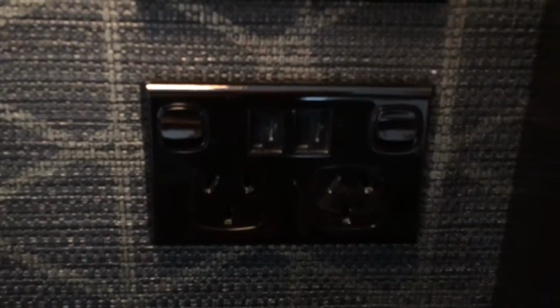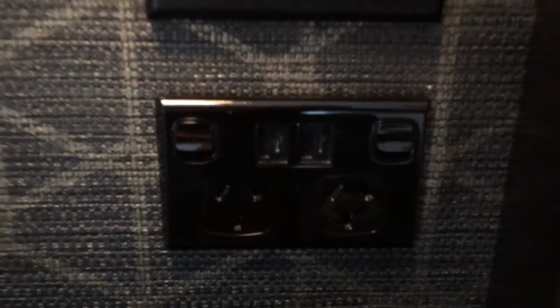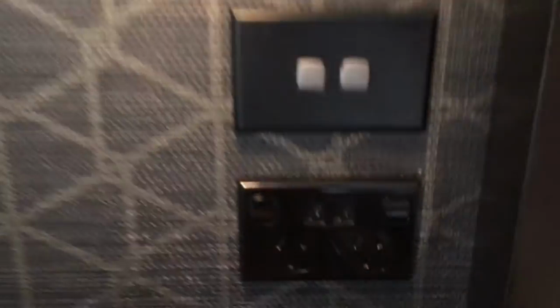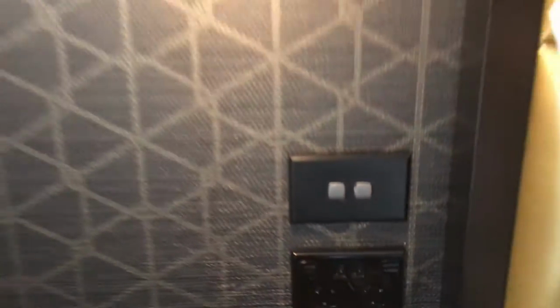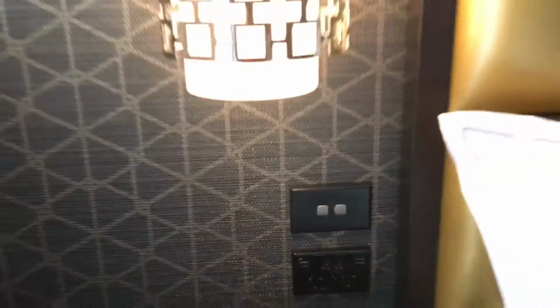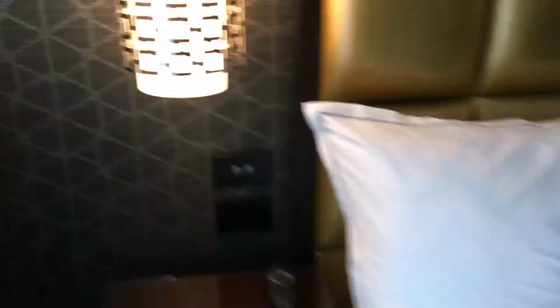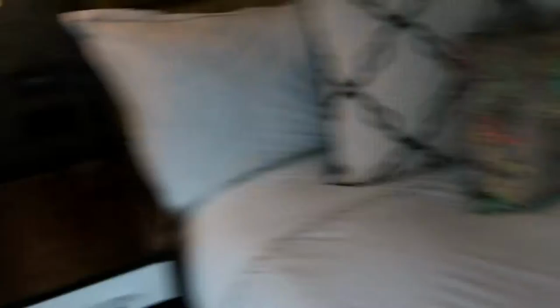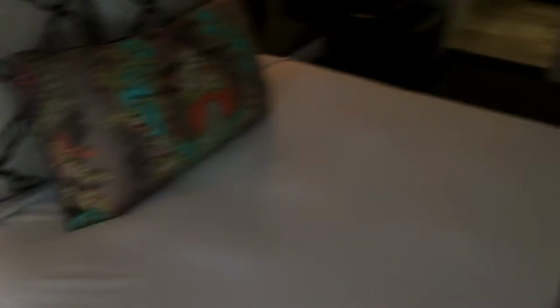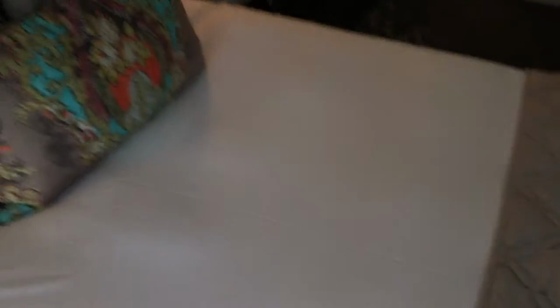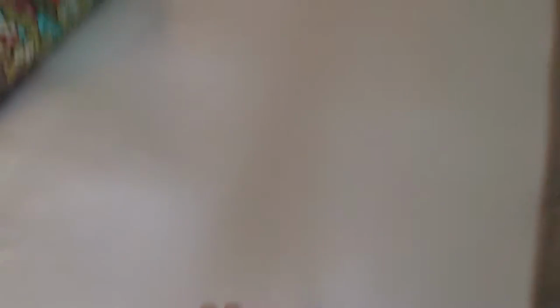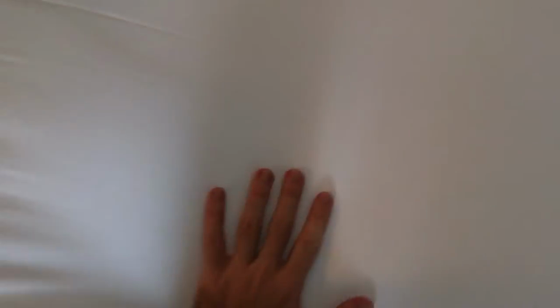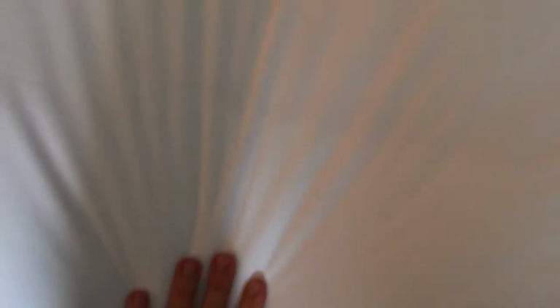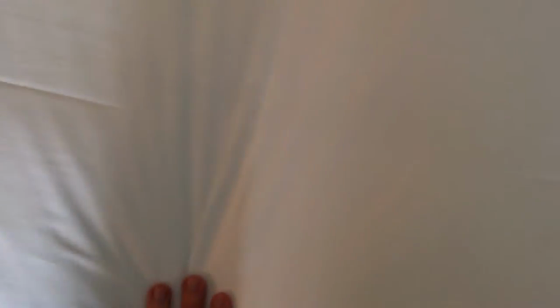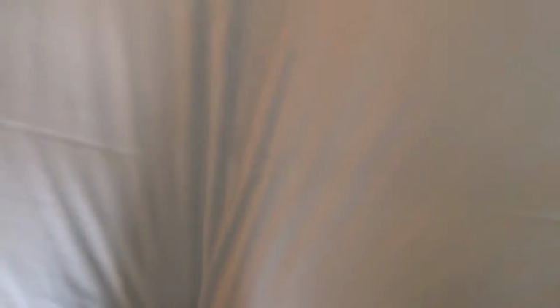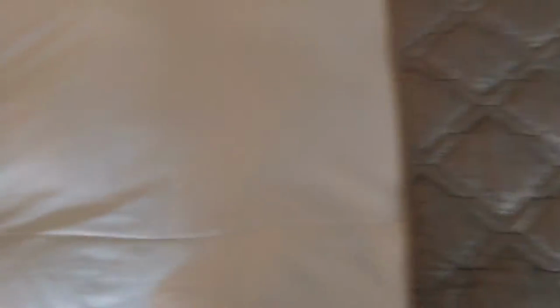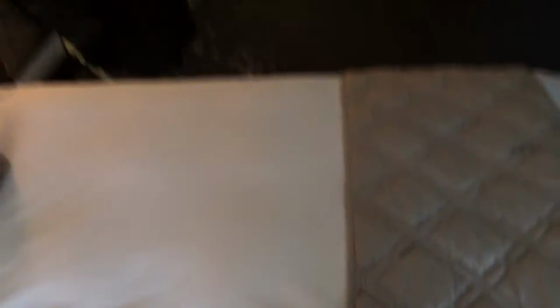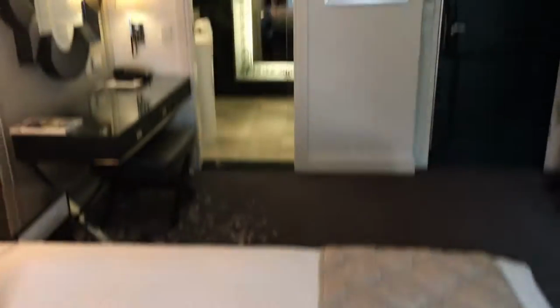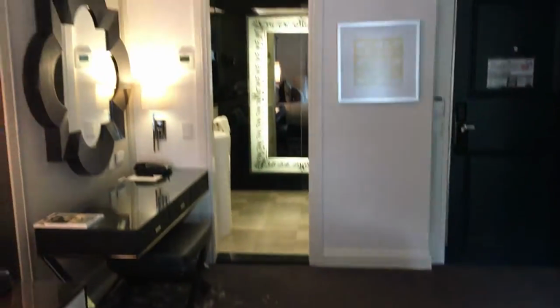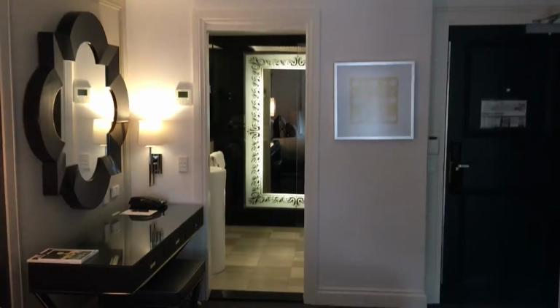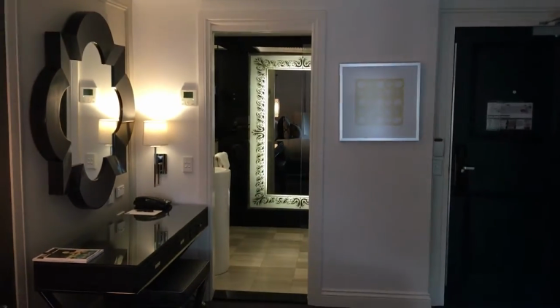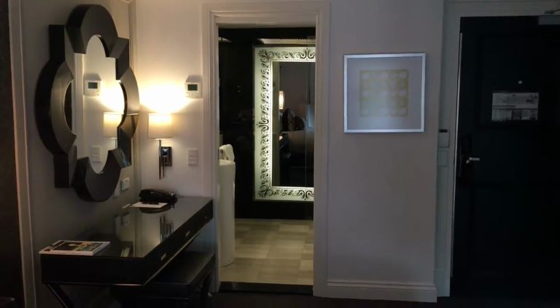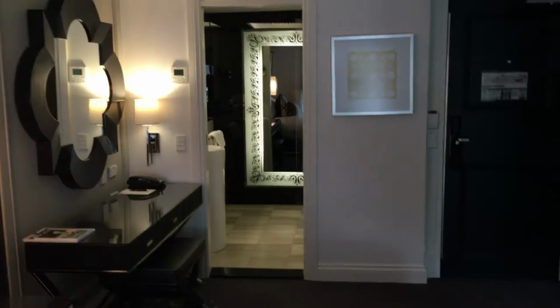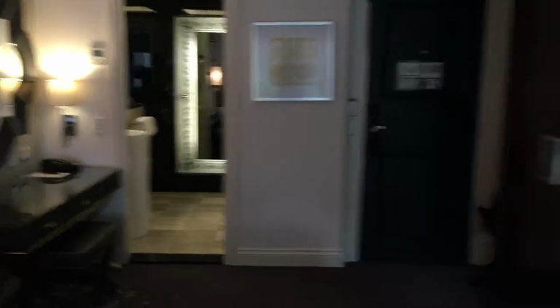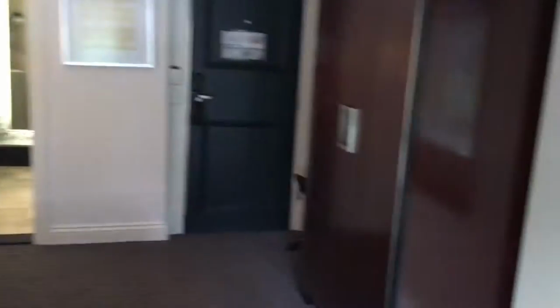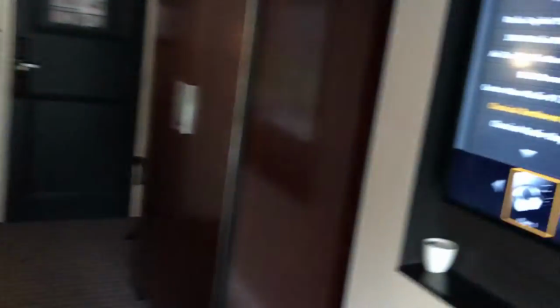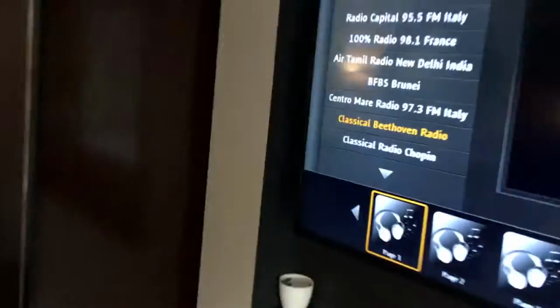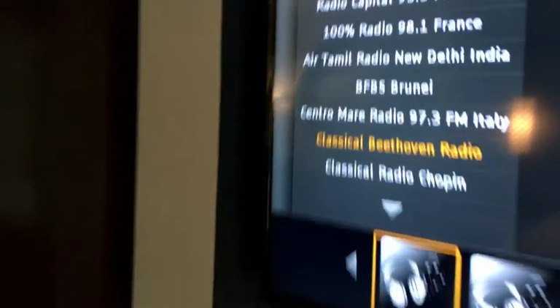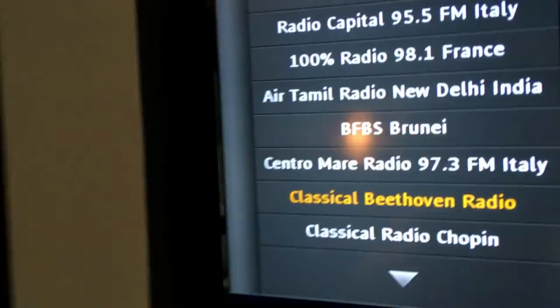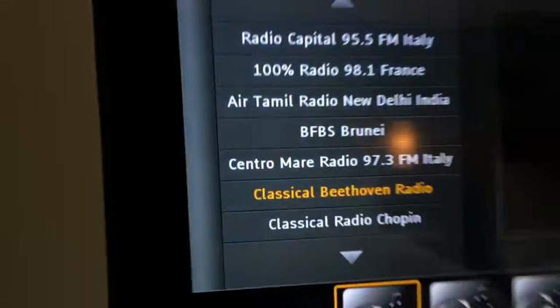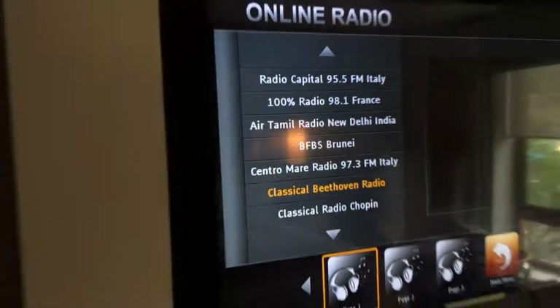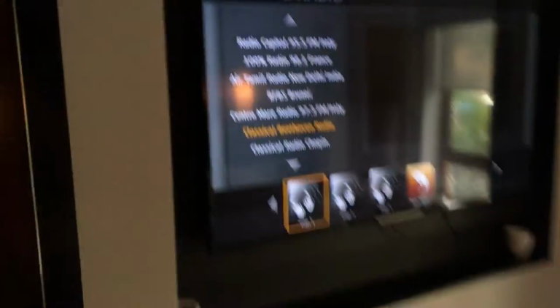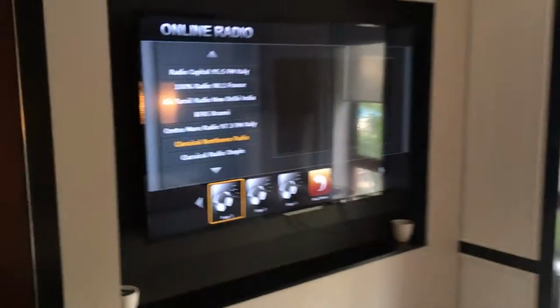The bed — check — relatively firm. And there's a large TV situation happening here.